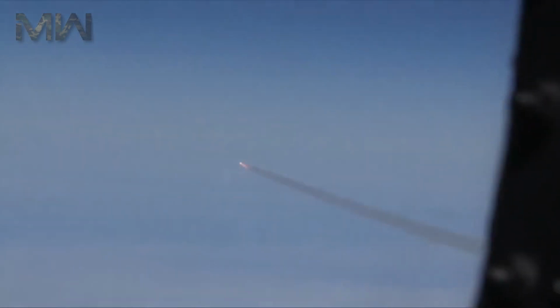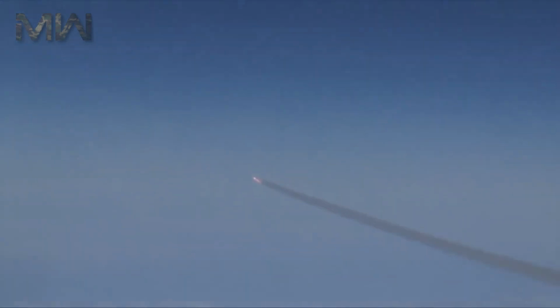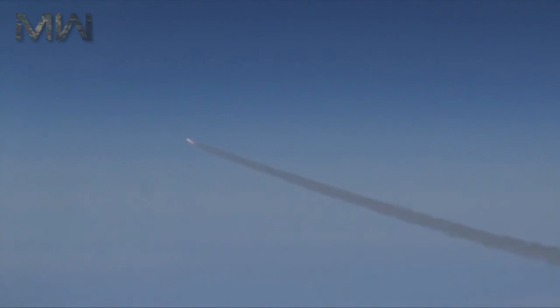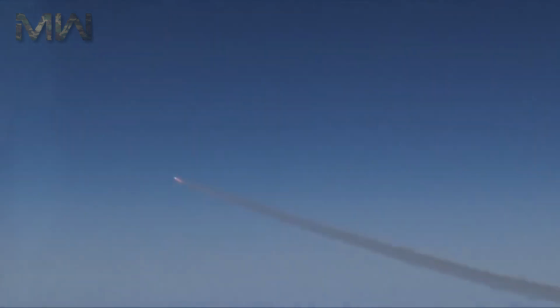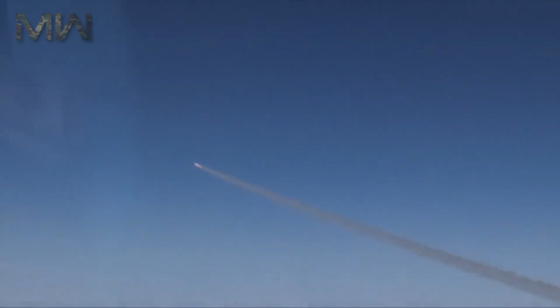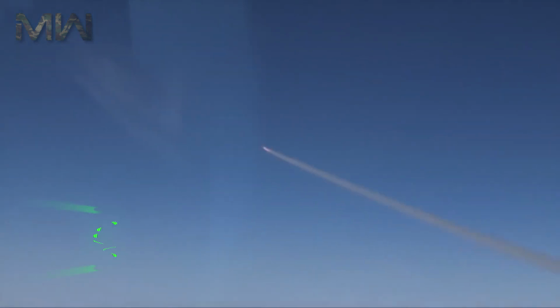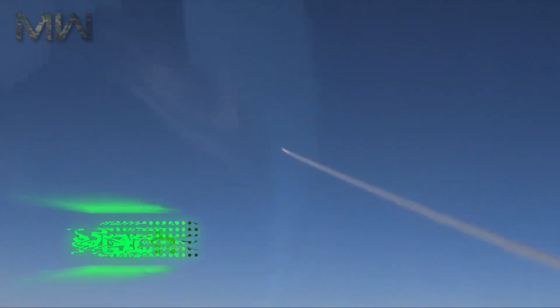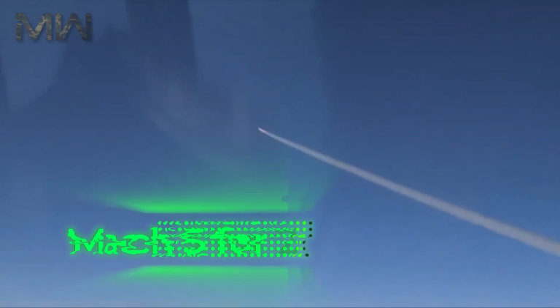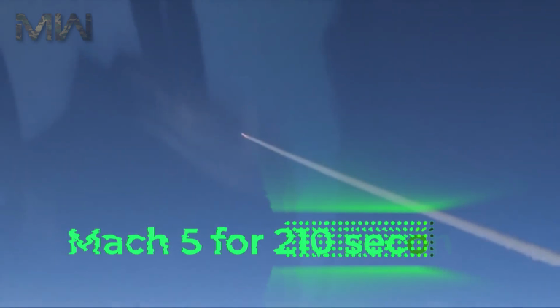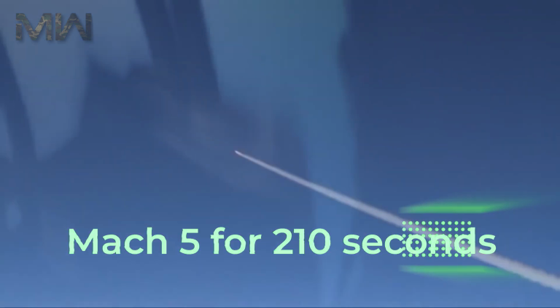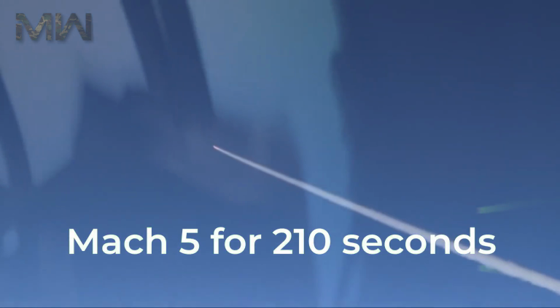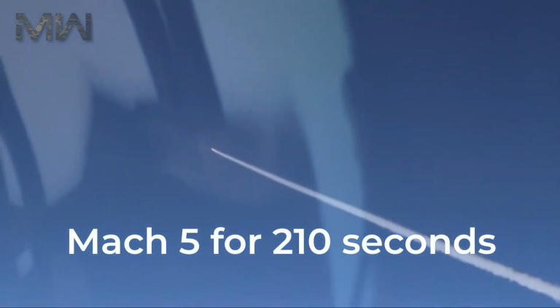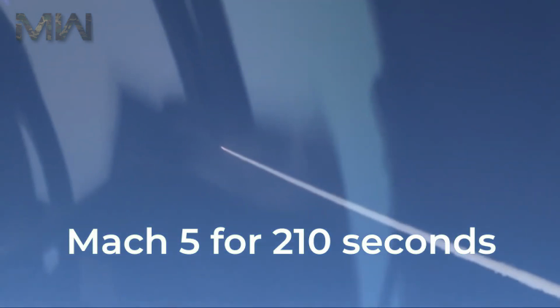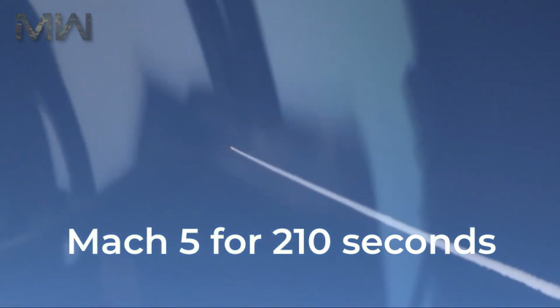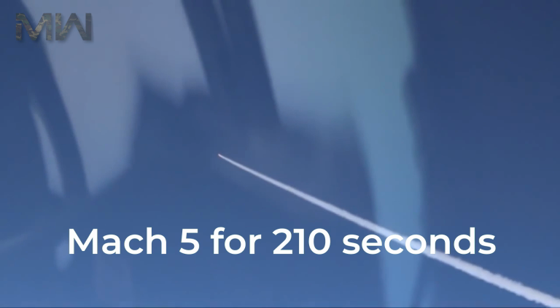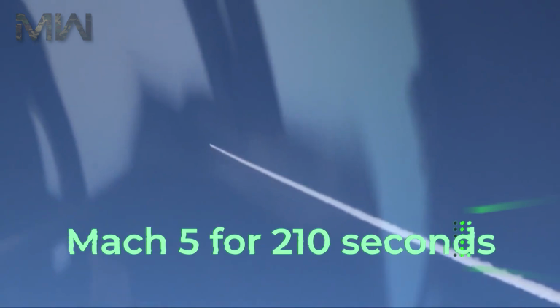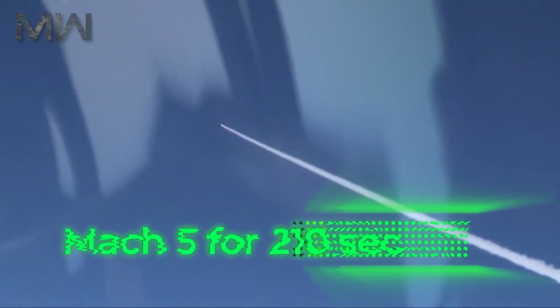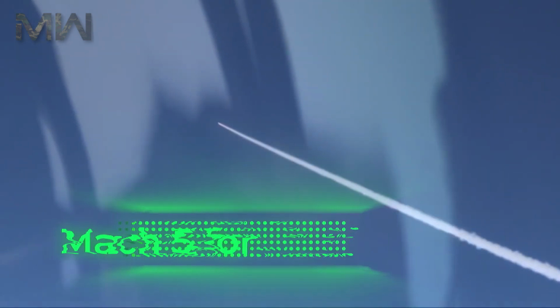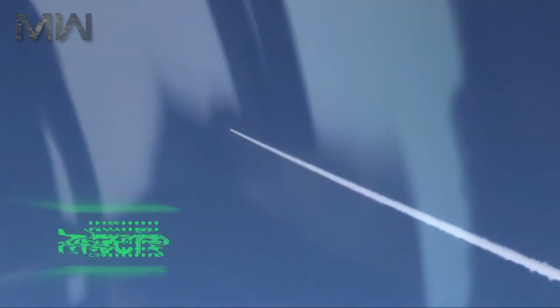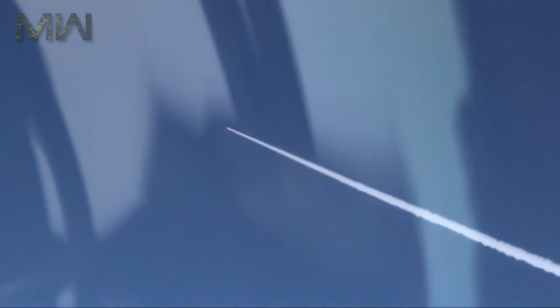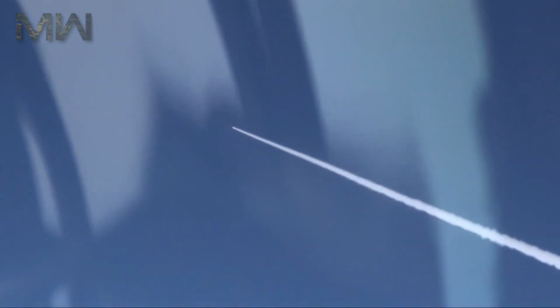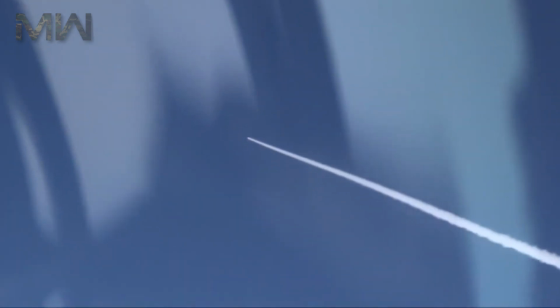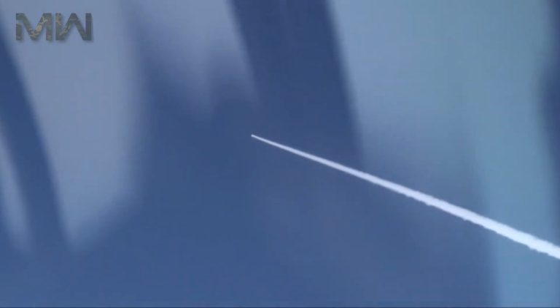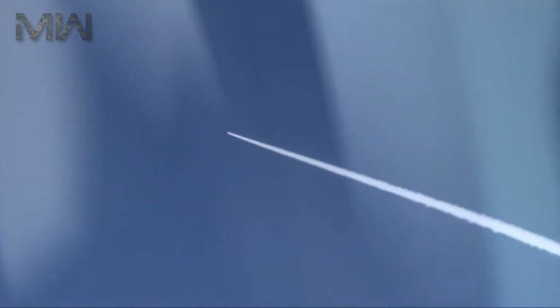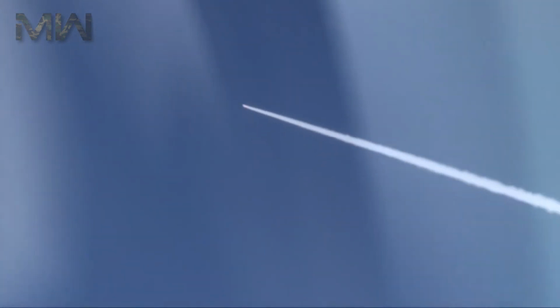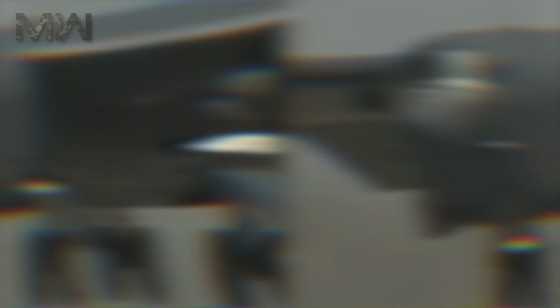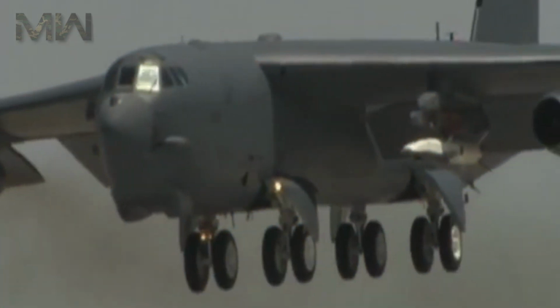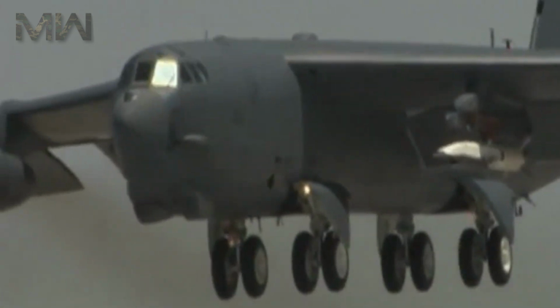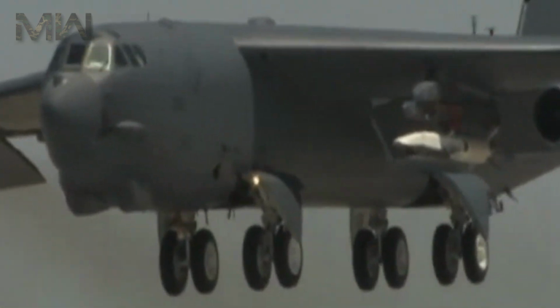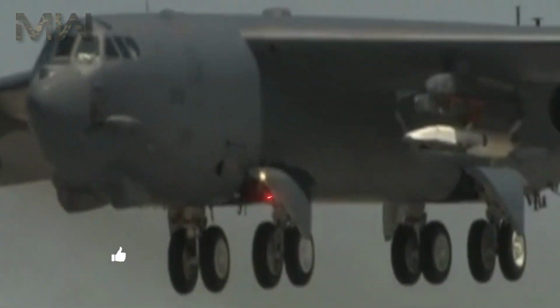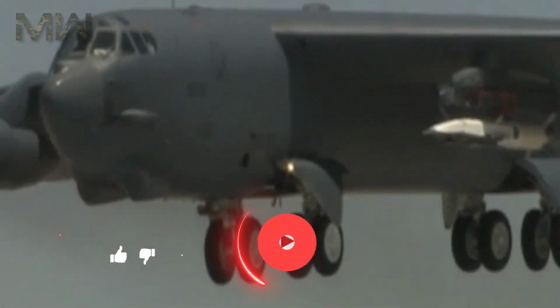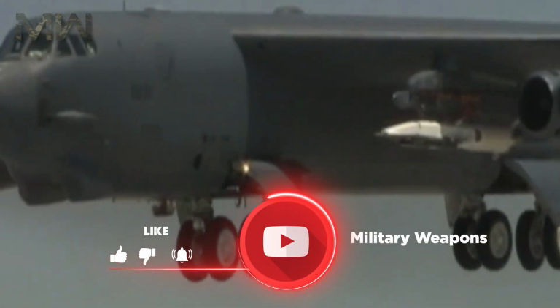After two unsuccessful test flights, the X-51 completed a flight of over six minutes and reached speeds of over Mach 5 for 210 seconds on May 1, 2013 — the longest duration-powered hypersonic flight.